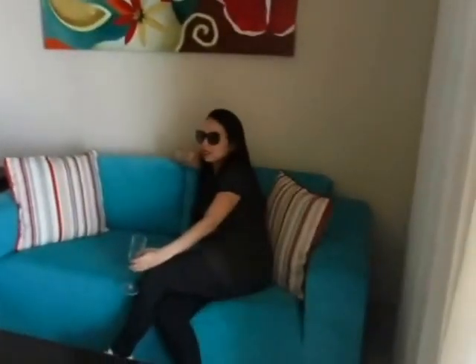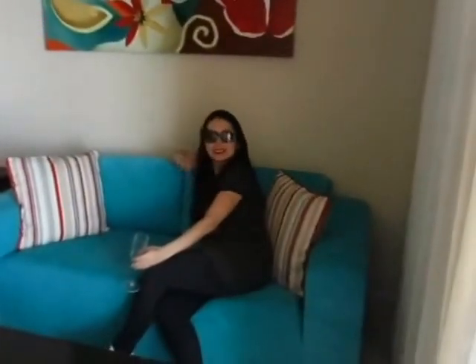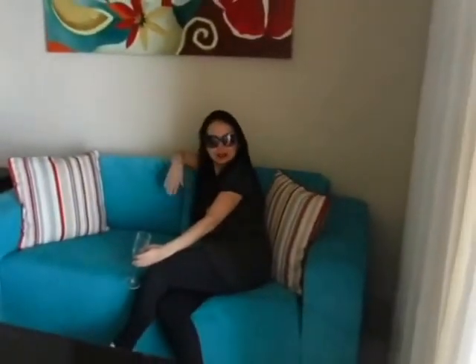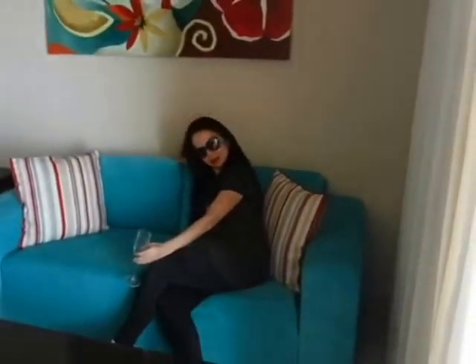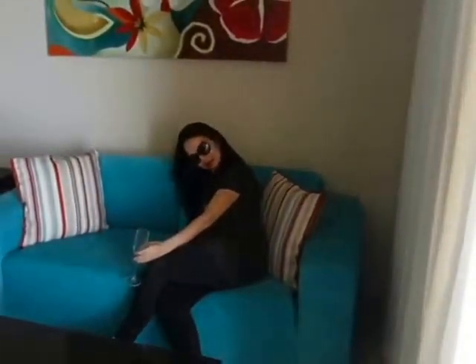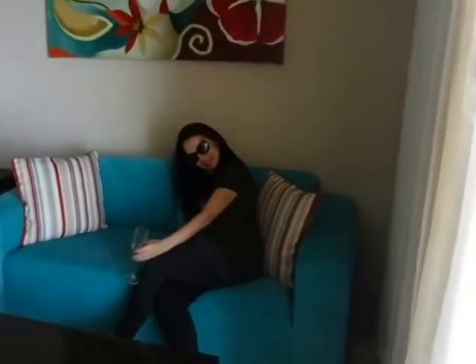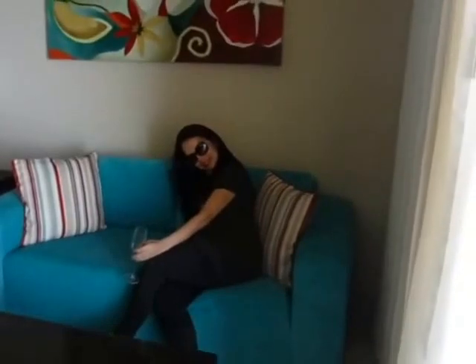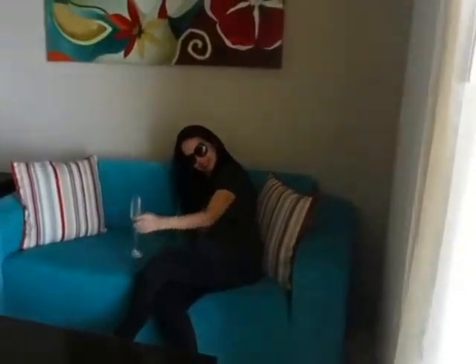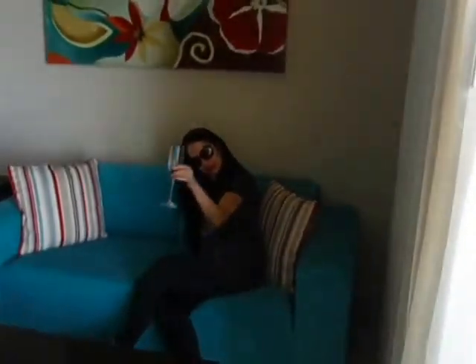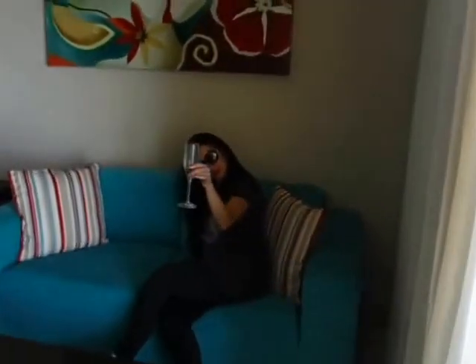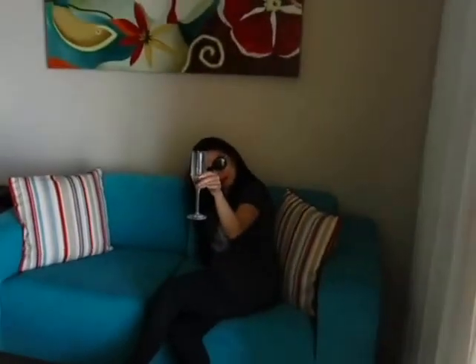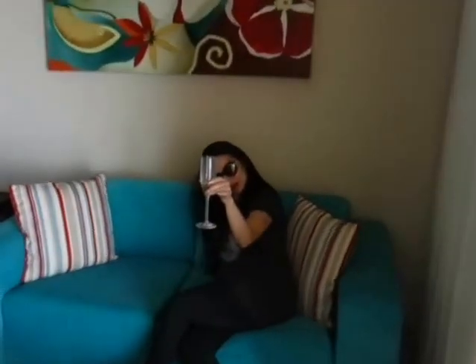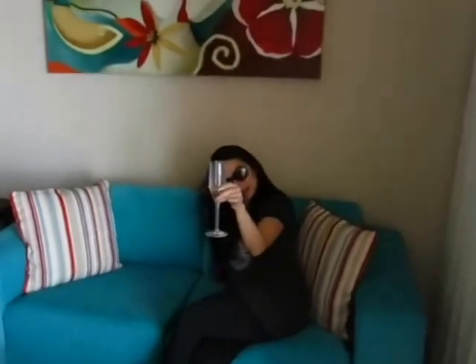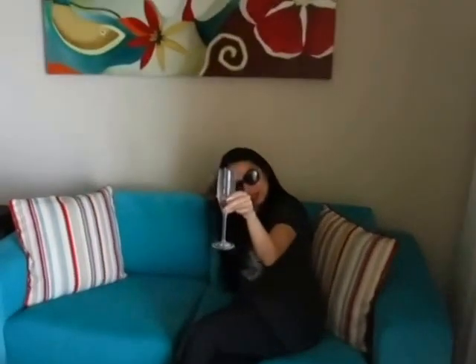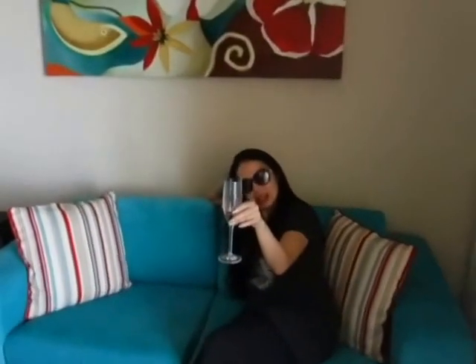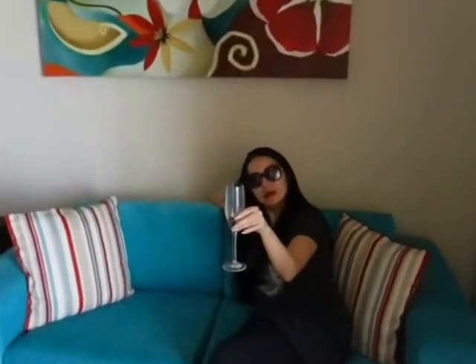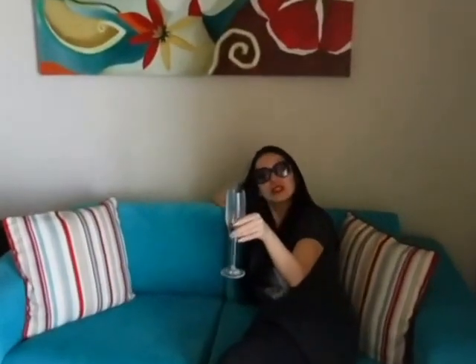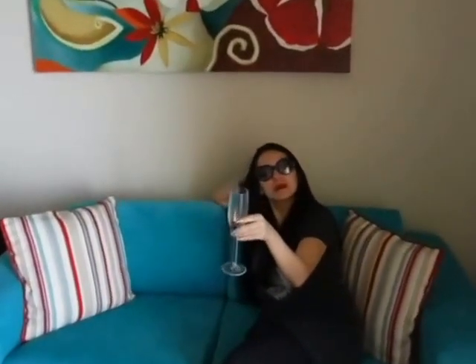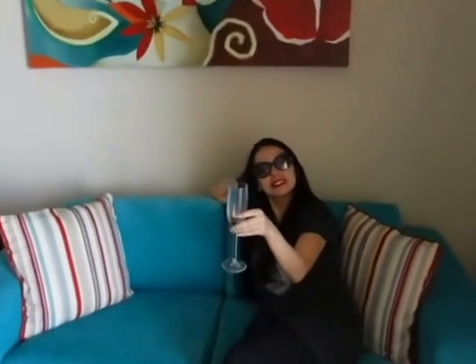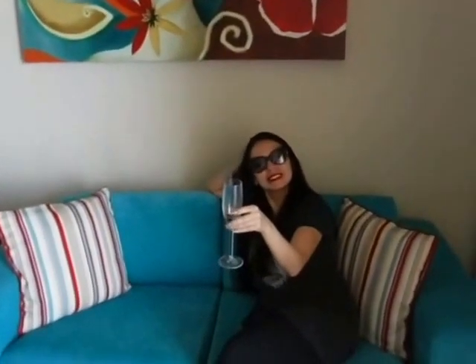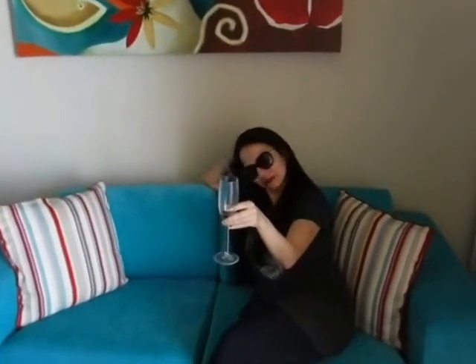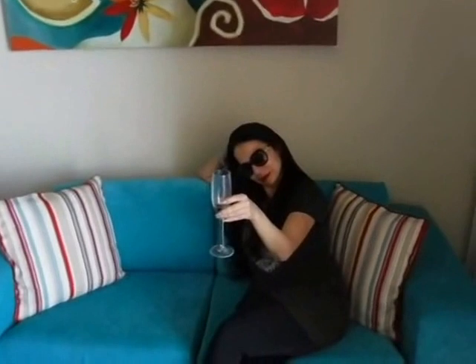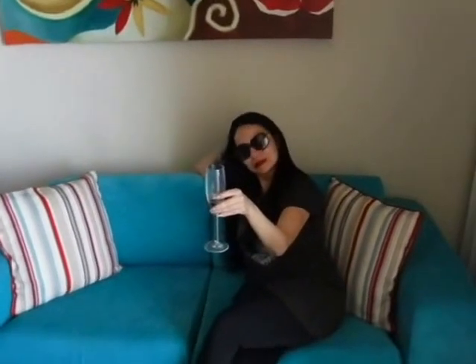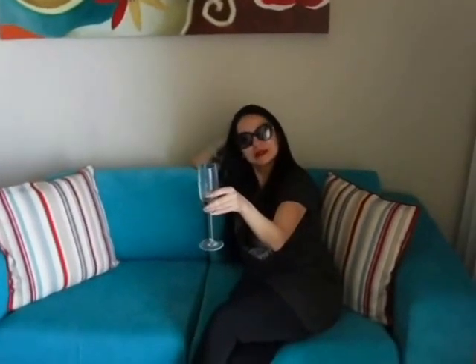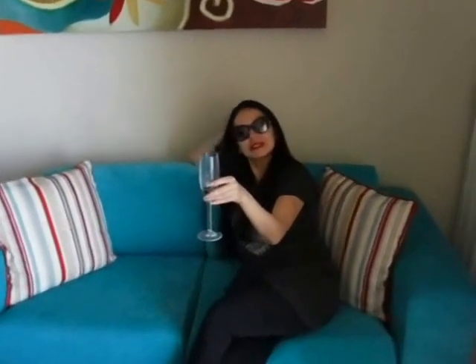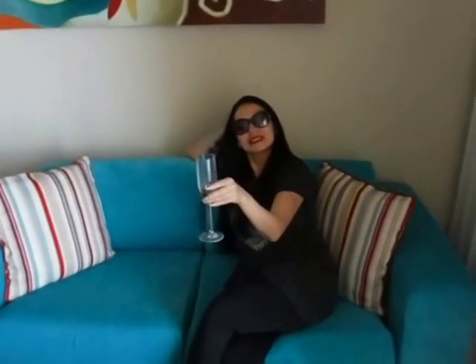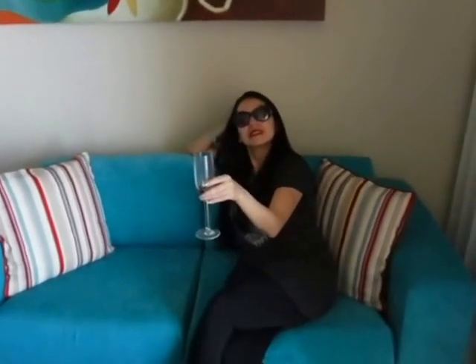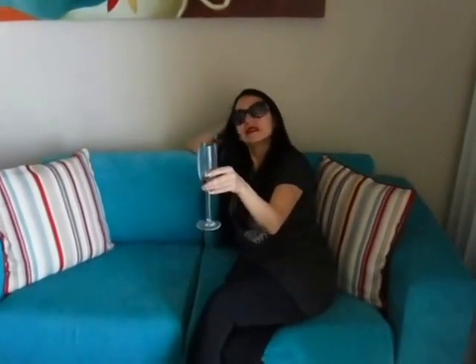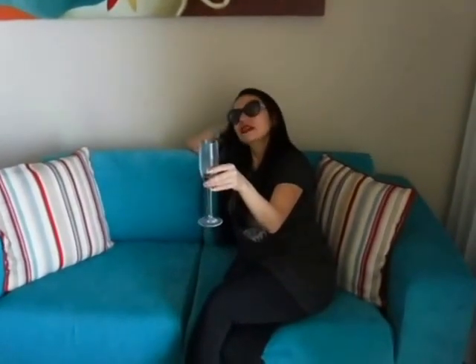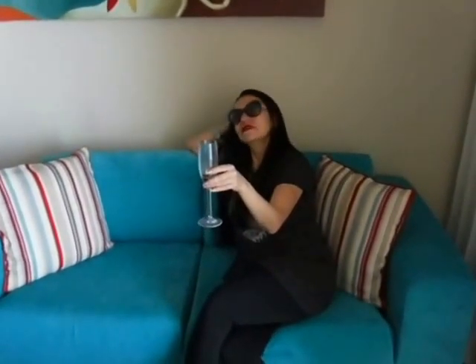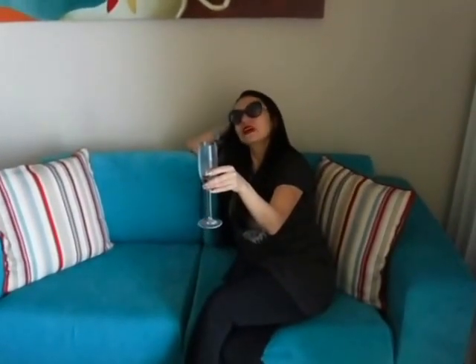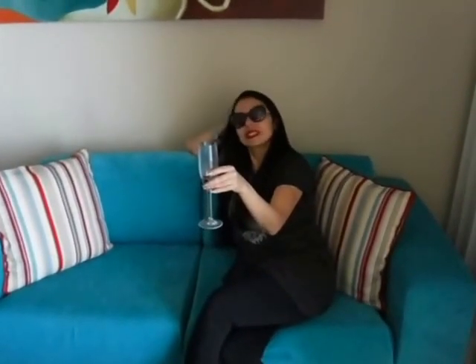A beautiful wife enjoying everything with her complimentary champagne. Alright, hon, so you like the build? You like it? Fabulous.